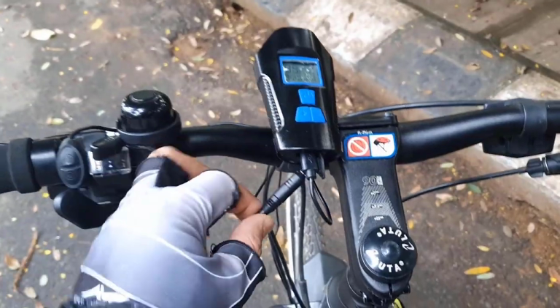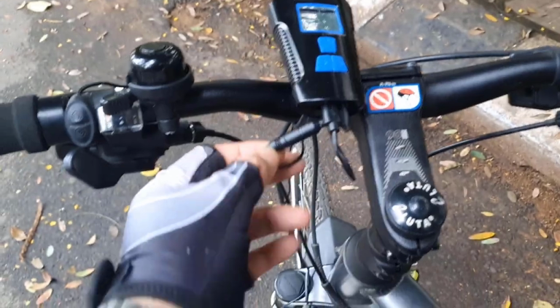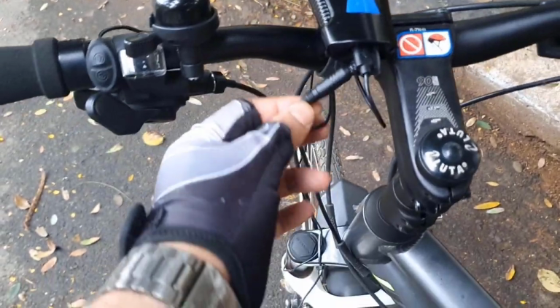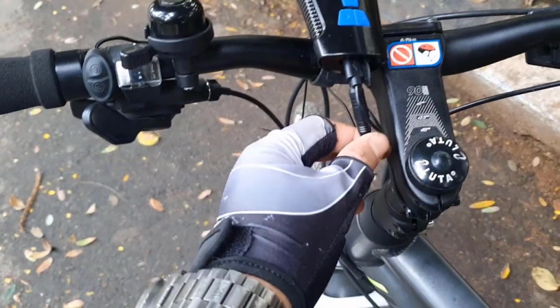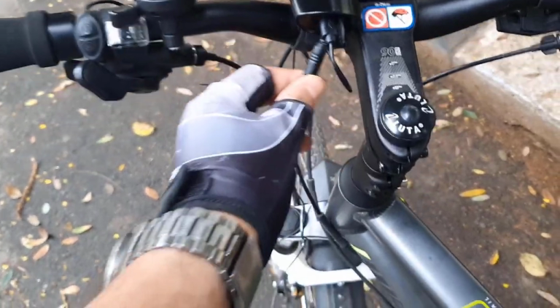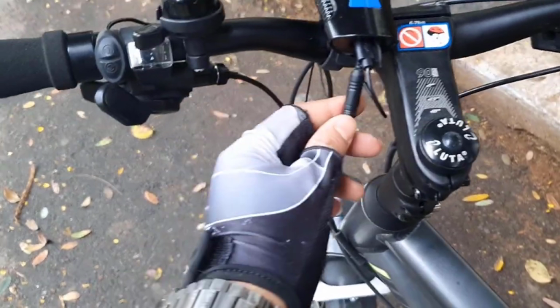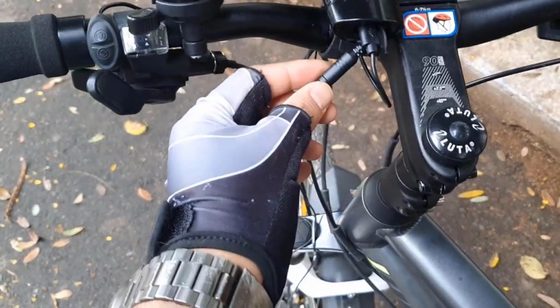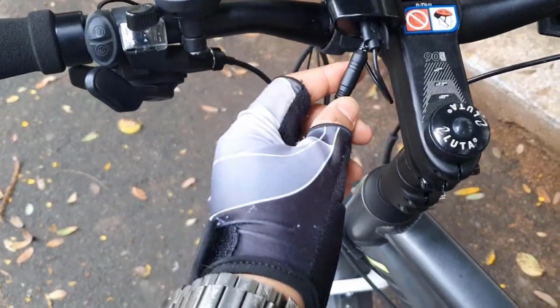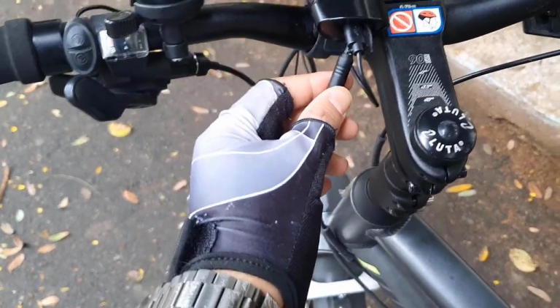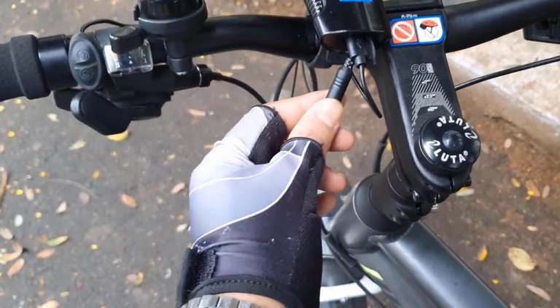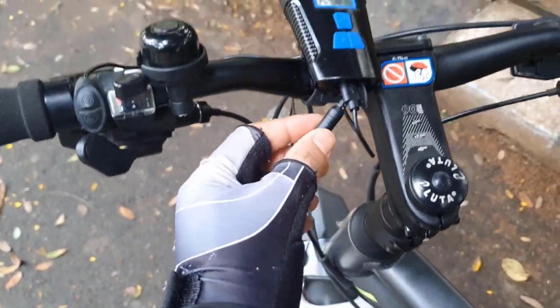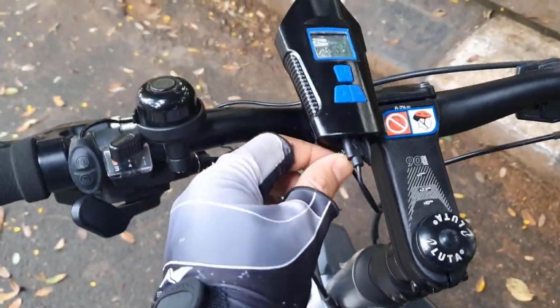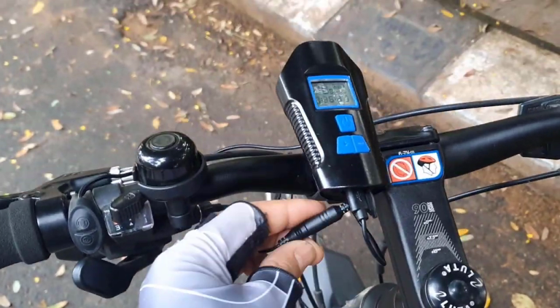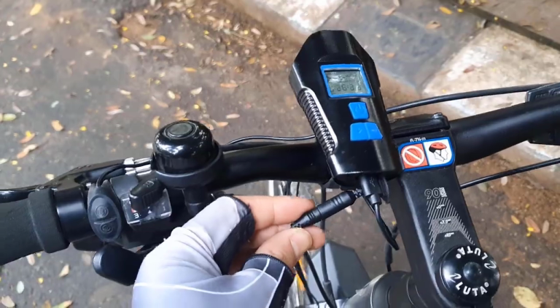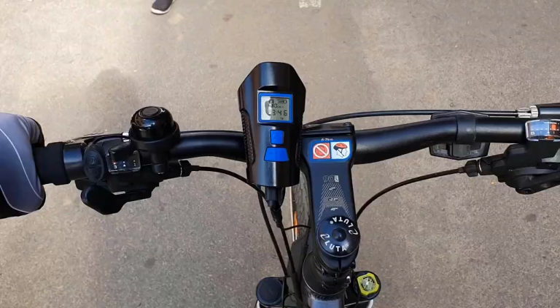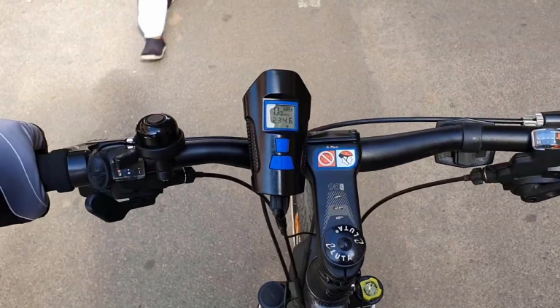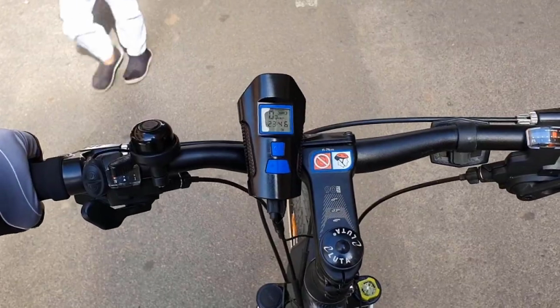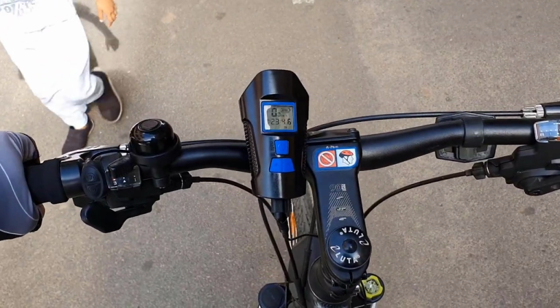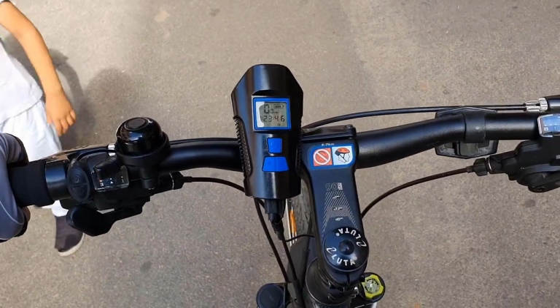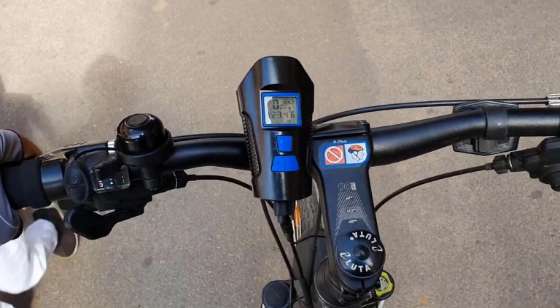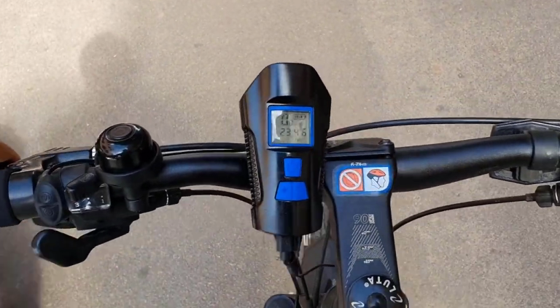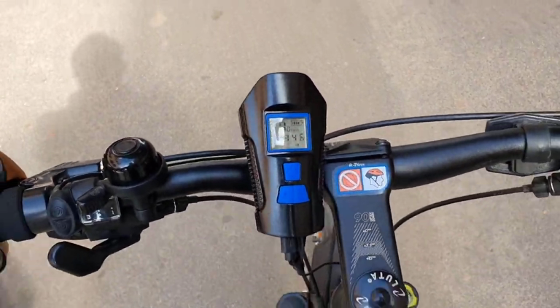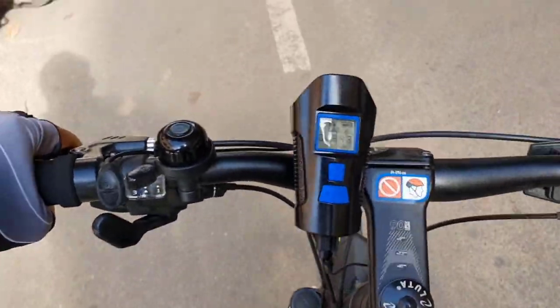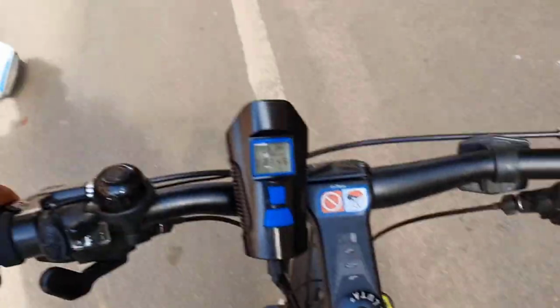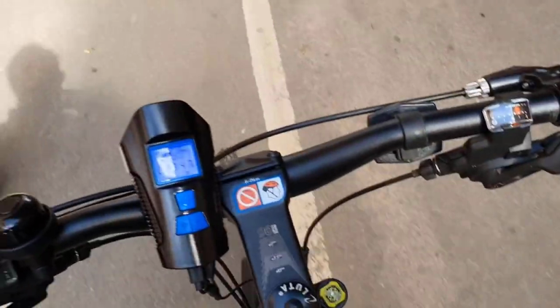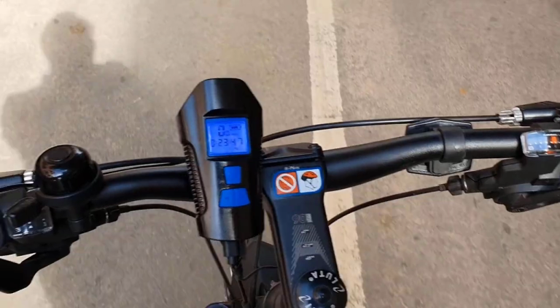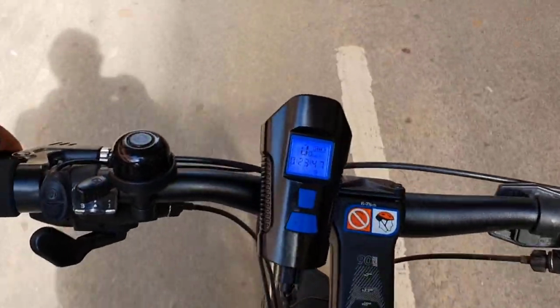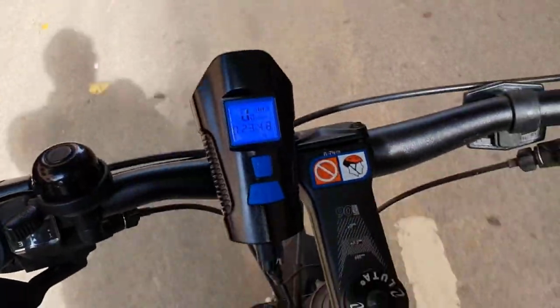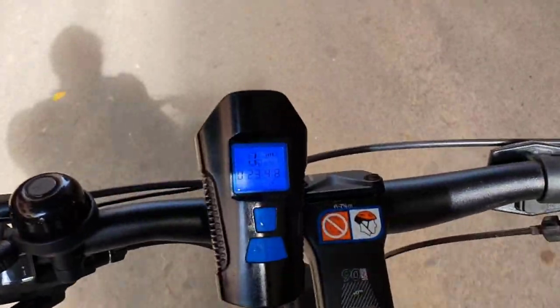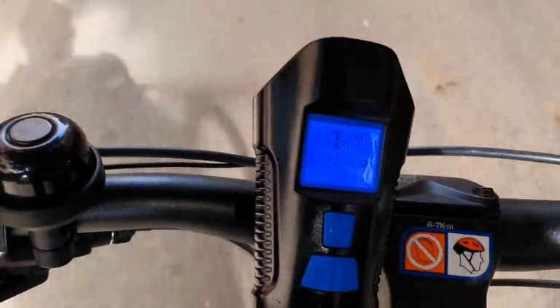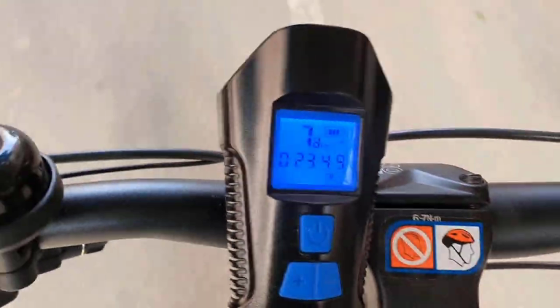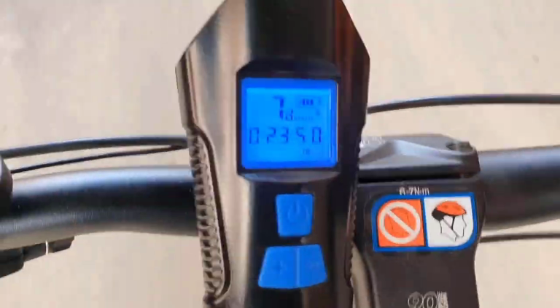It's very simple to install the speedometer's wire — you don't even need any tools to install it. The backlight is off right now, but as soon as I start cycling, the backlight comes on and it actually tells you your speed.